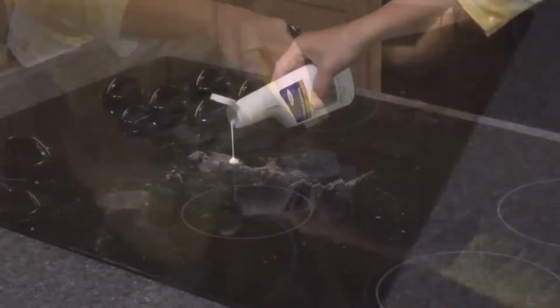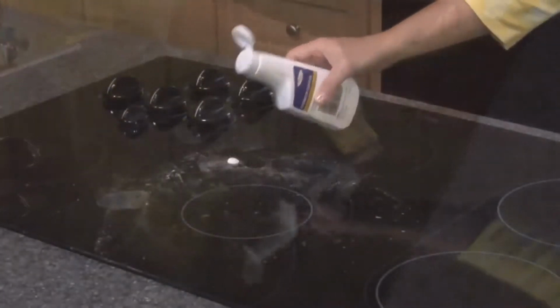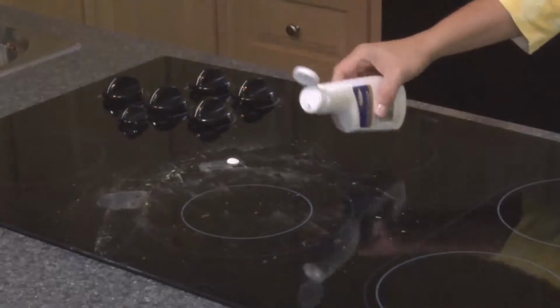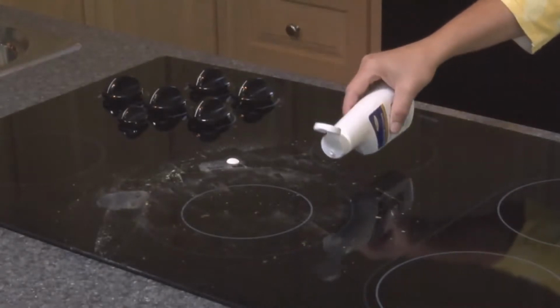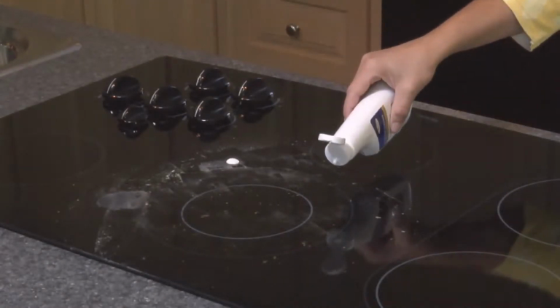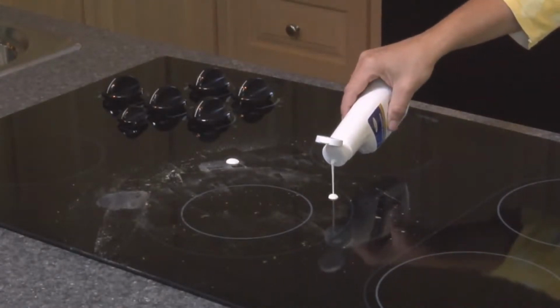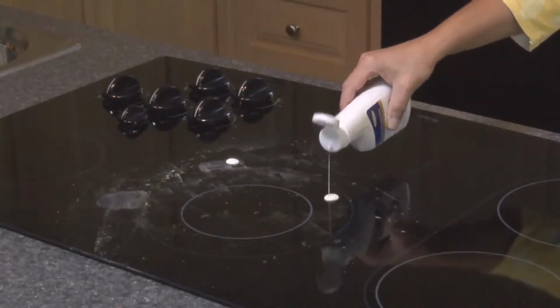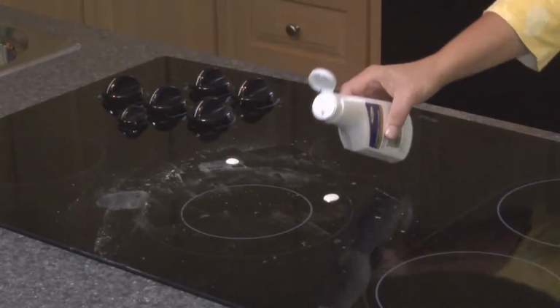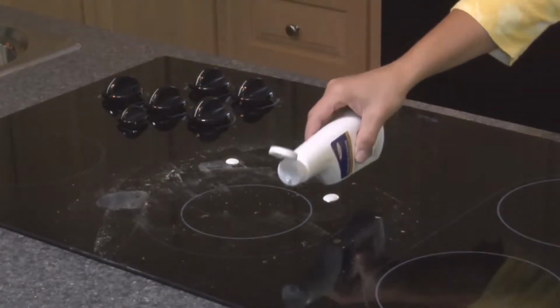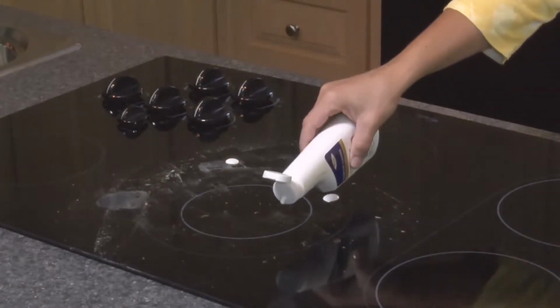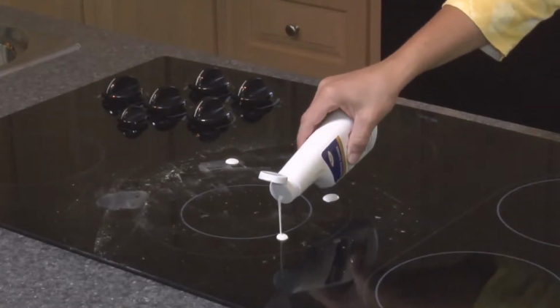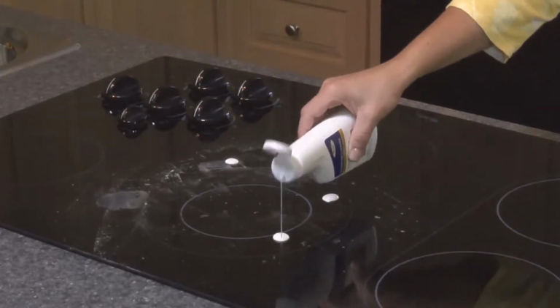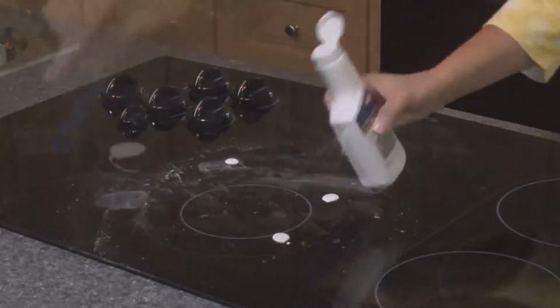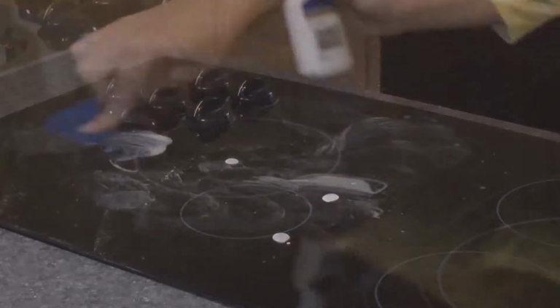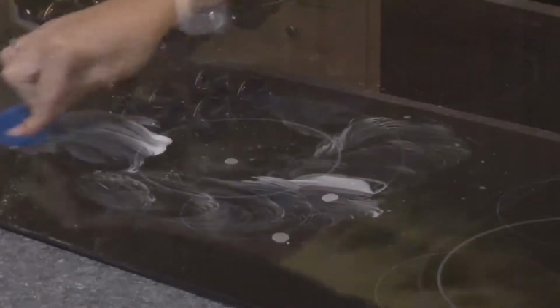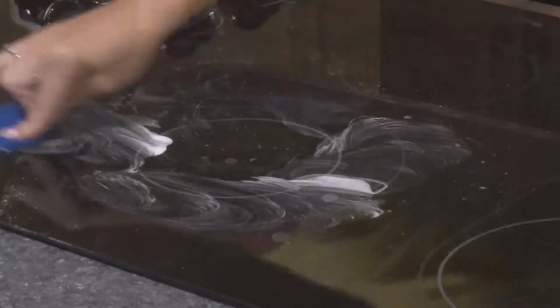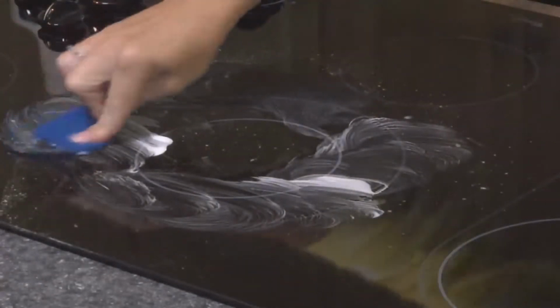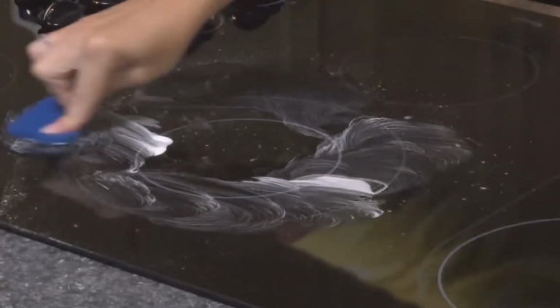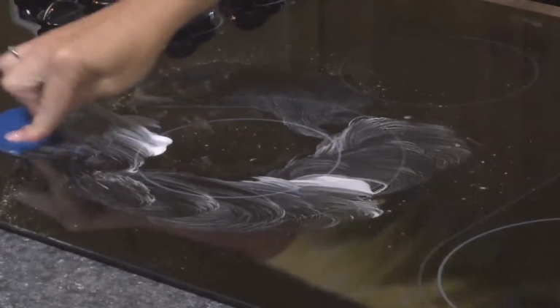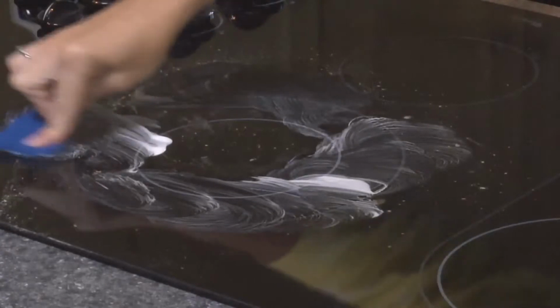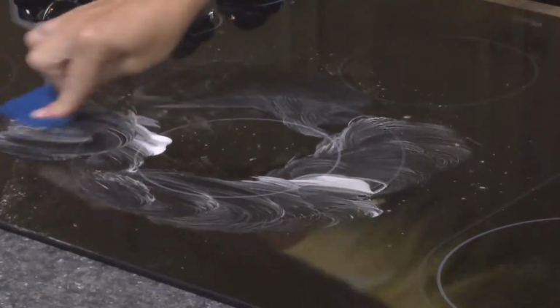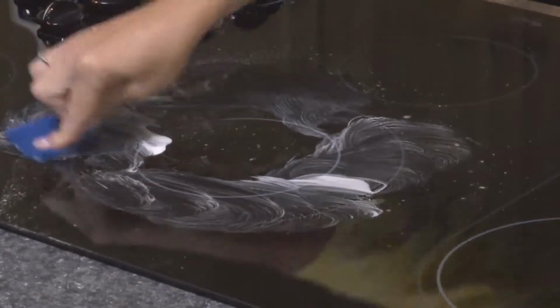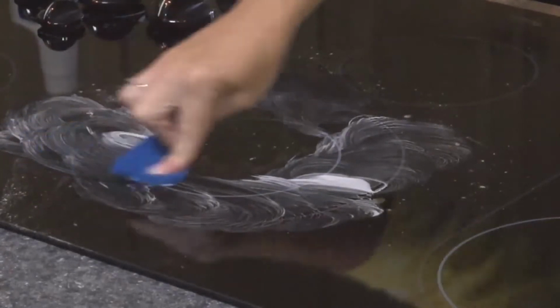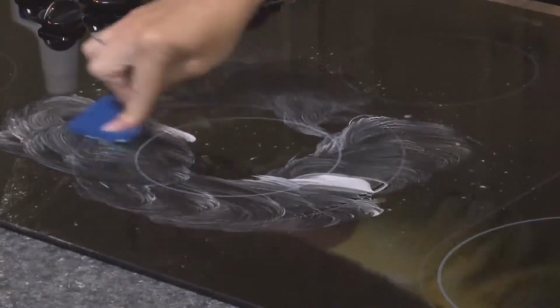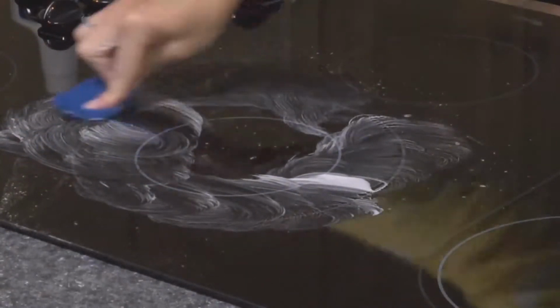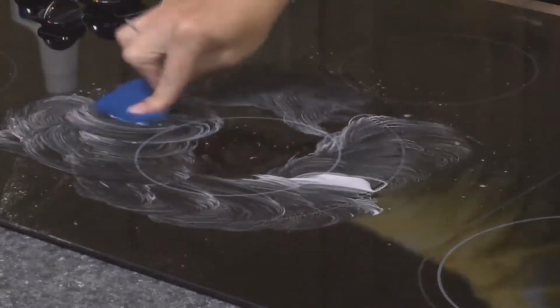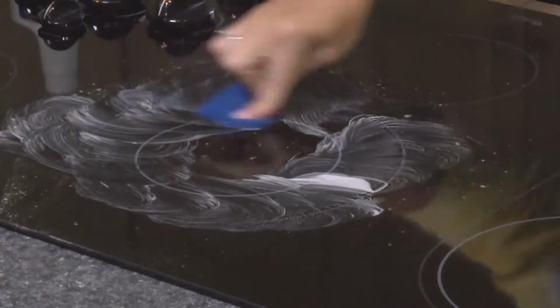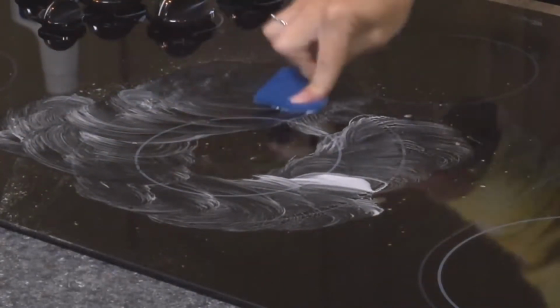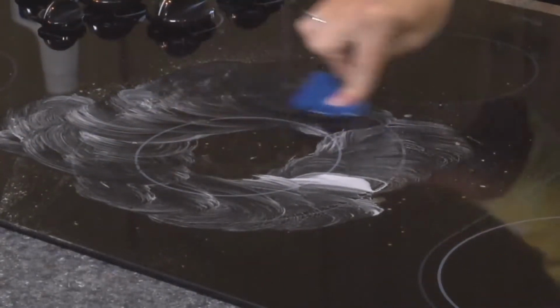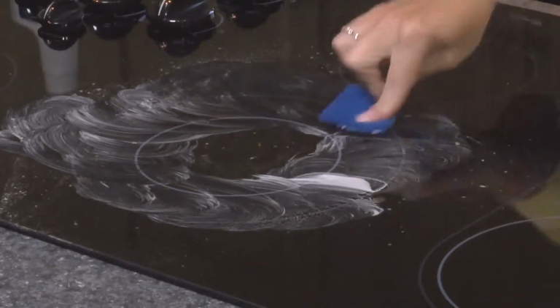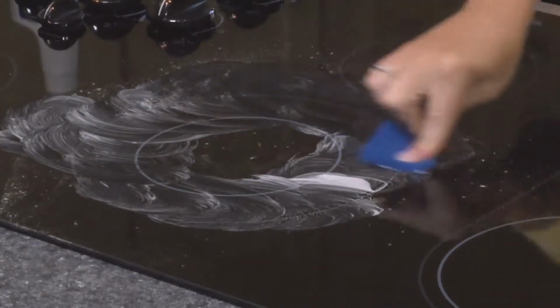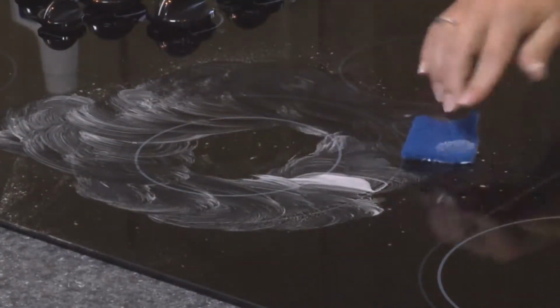Rub cooktop cleaner into the area with paper towels or cleaner pads. Use cleaner pads for tough areas. Repeat for stubborn spots.